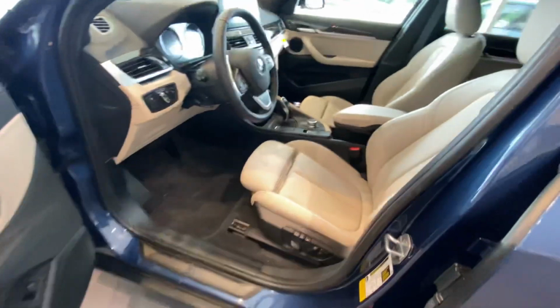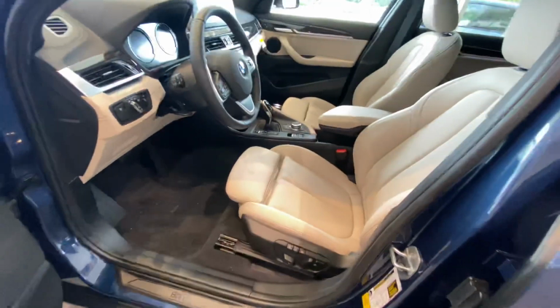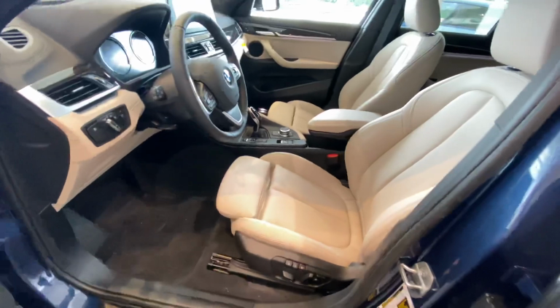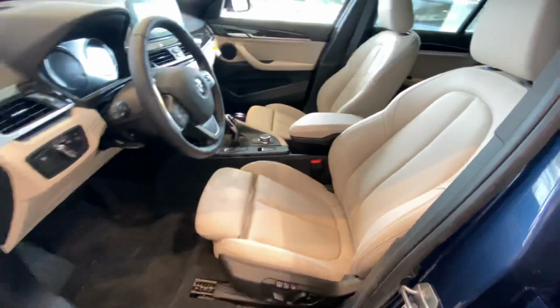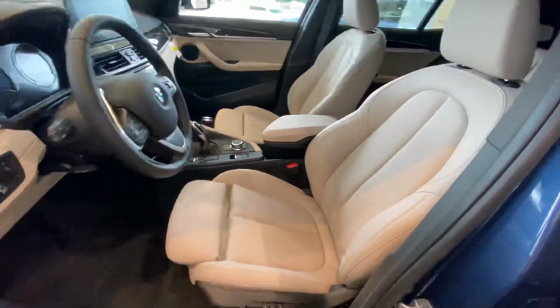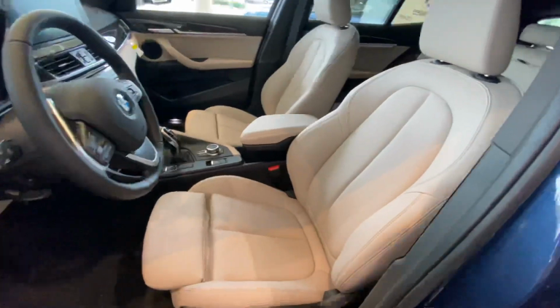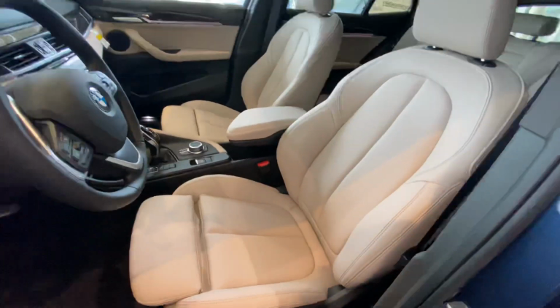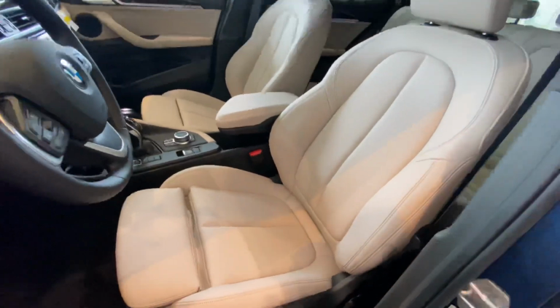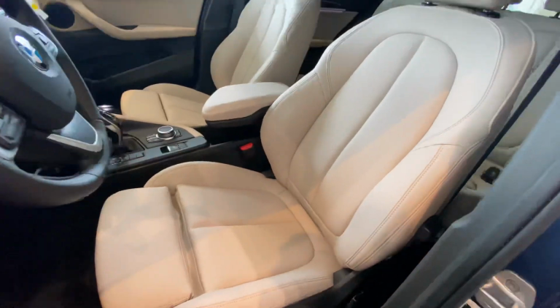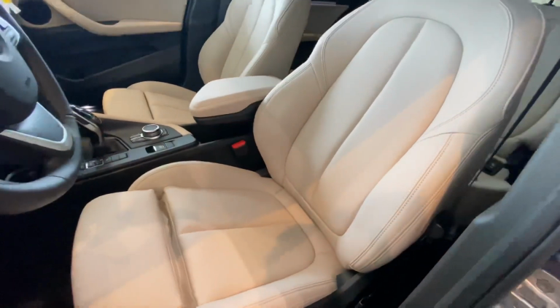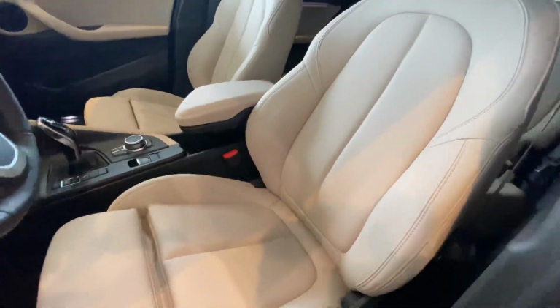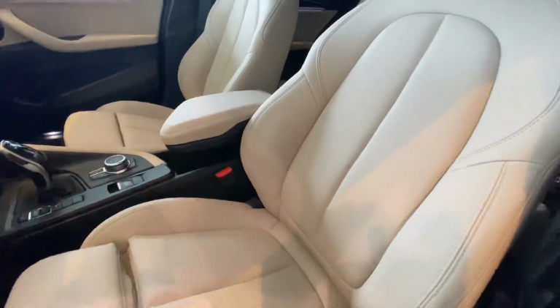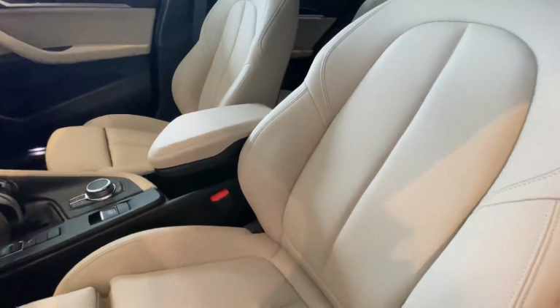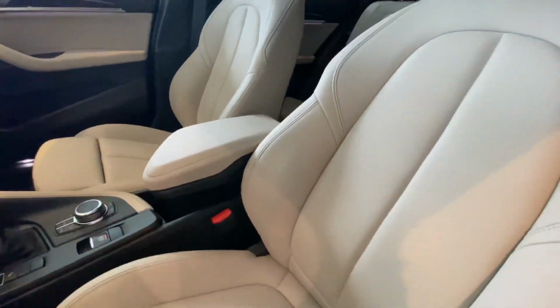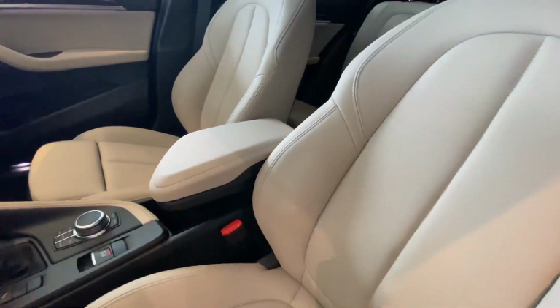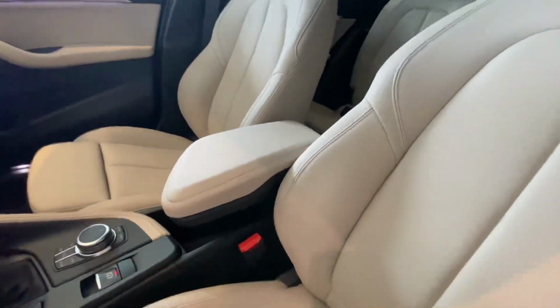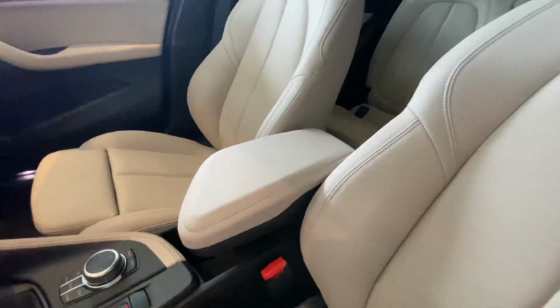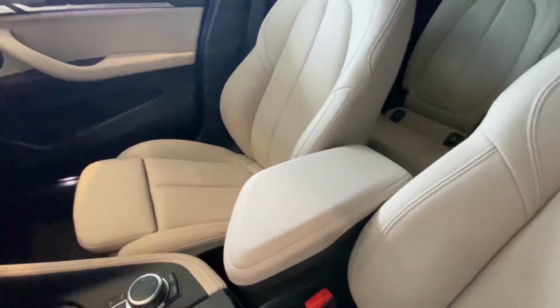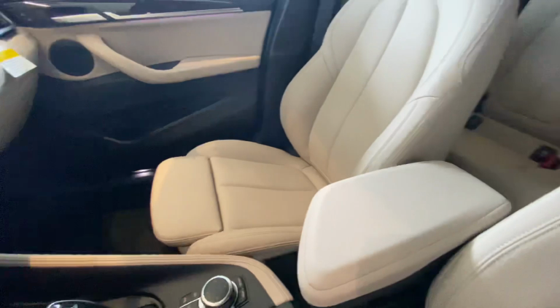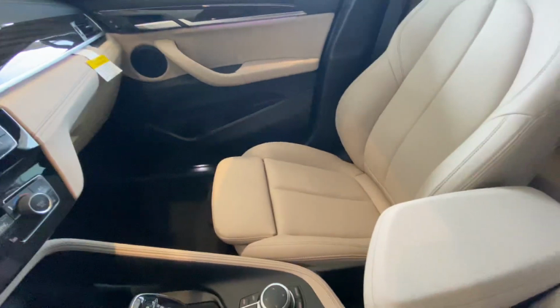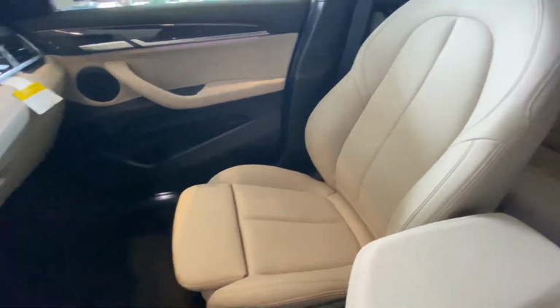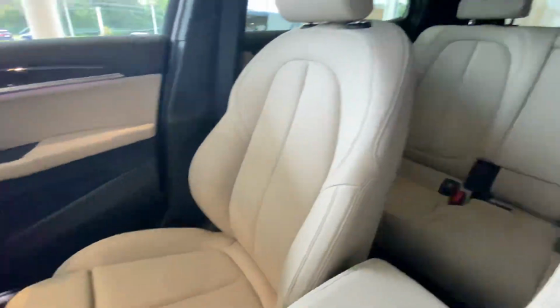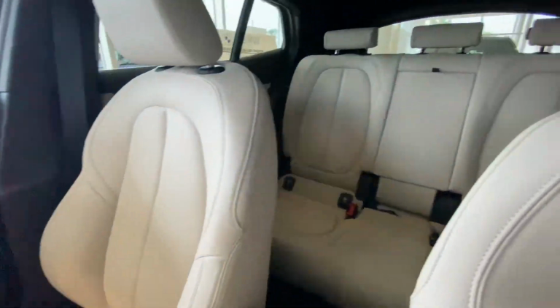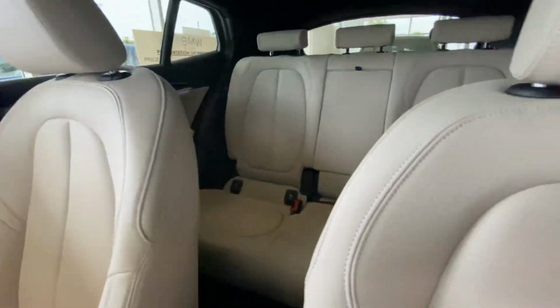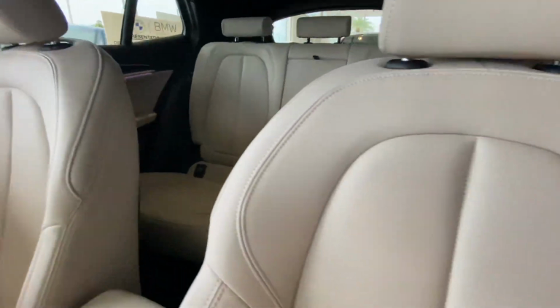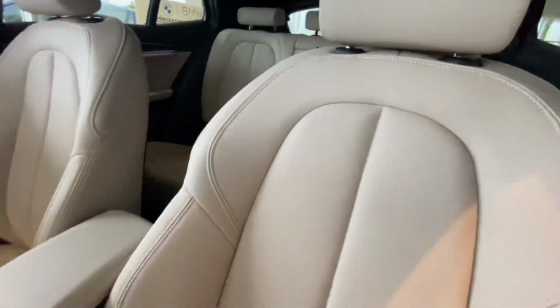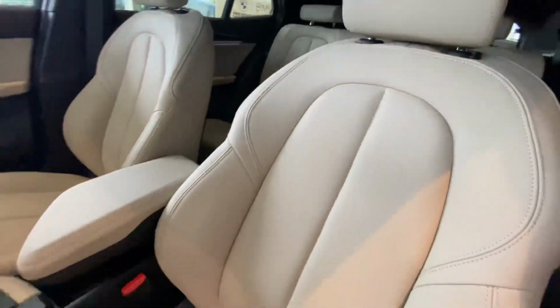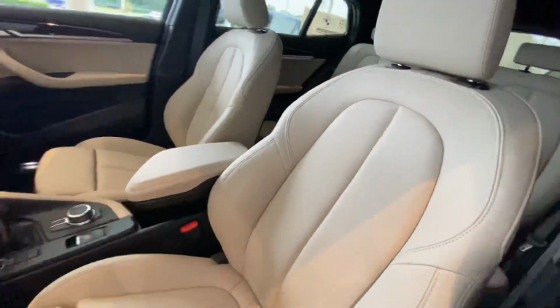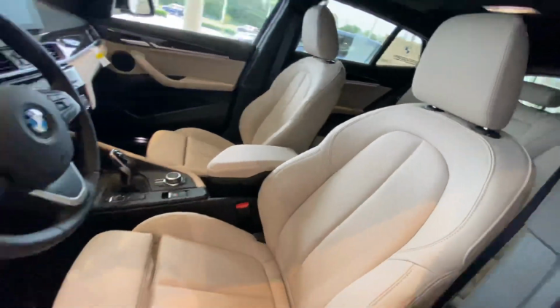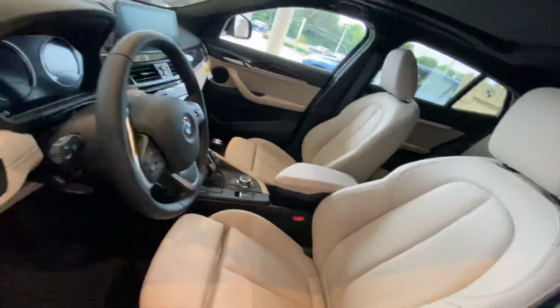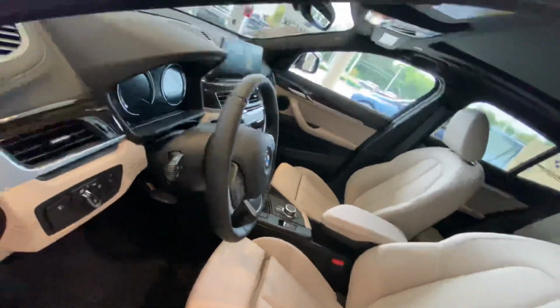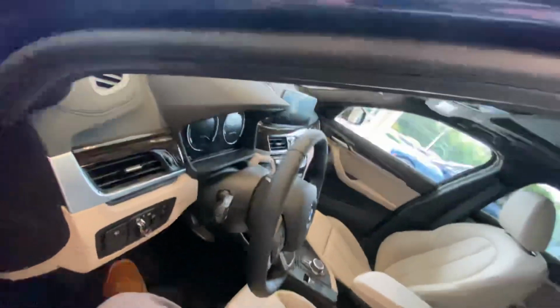Nice oyster interior here. Plenty of space, even has a moonroof in here. Let's pop inside.